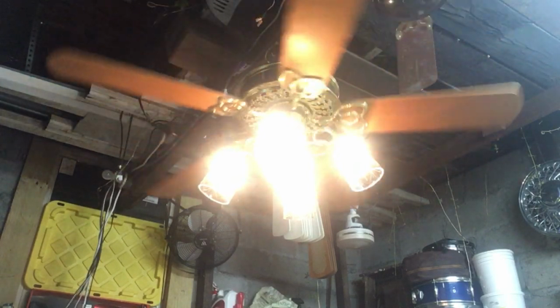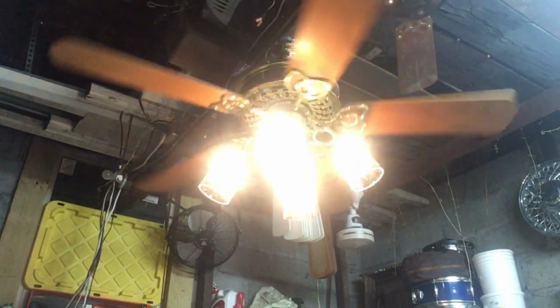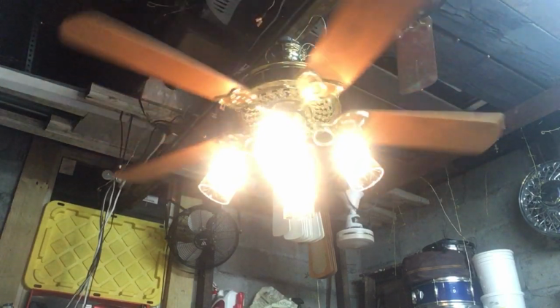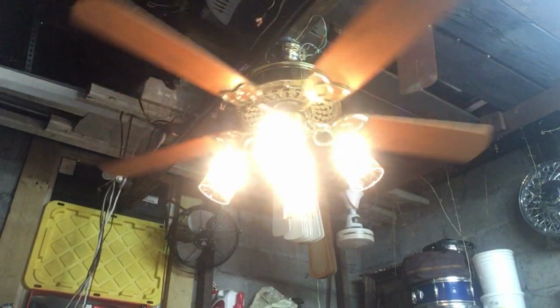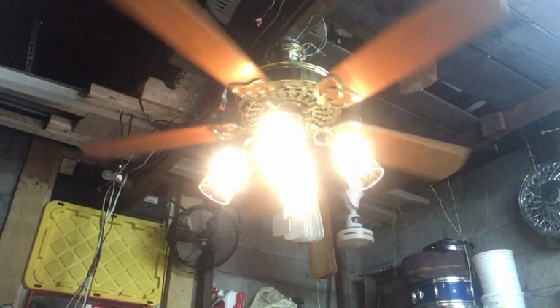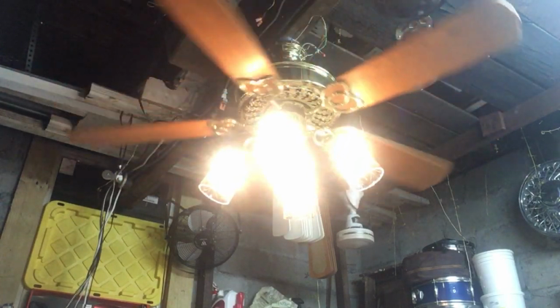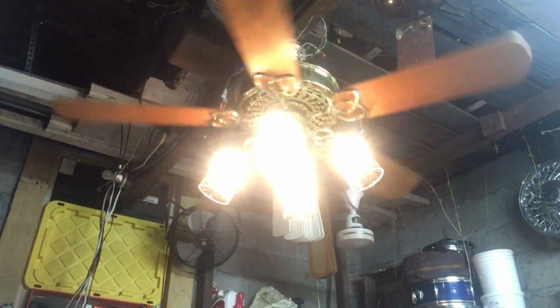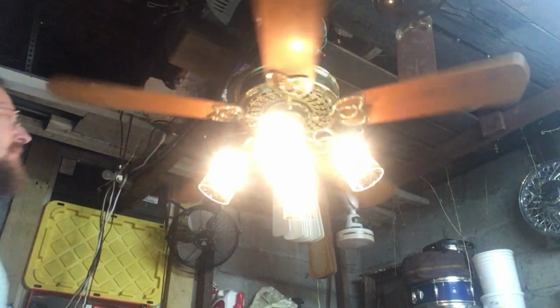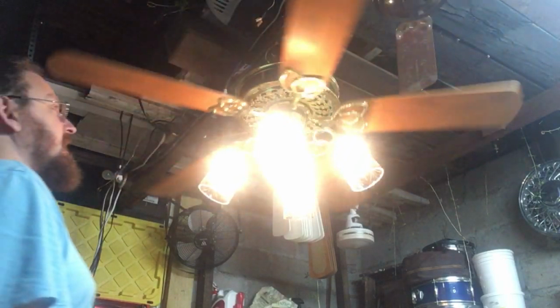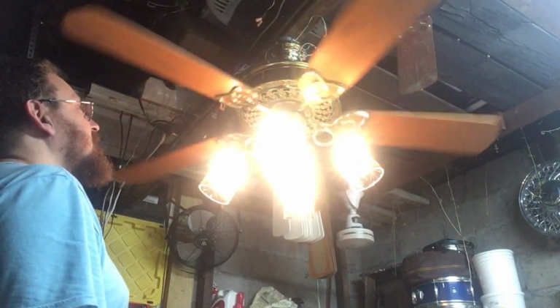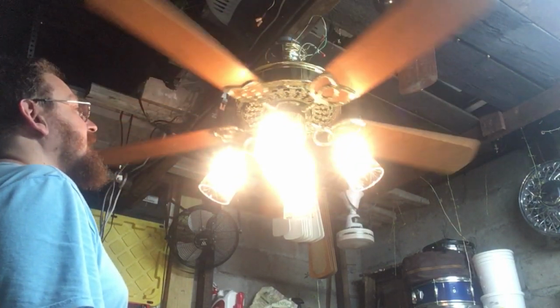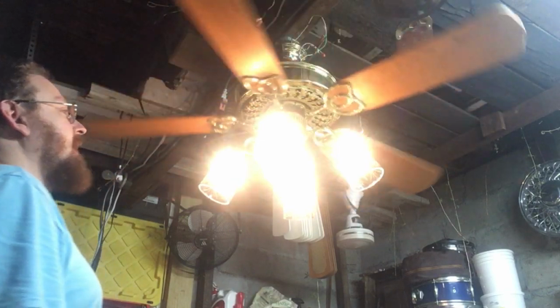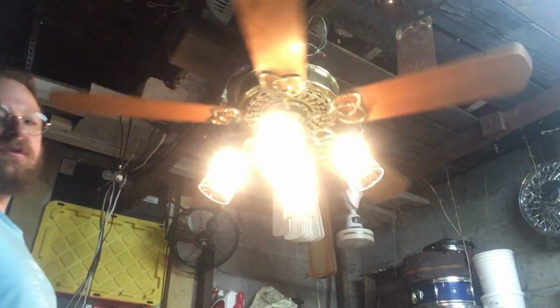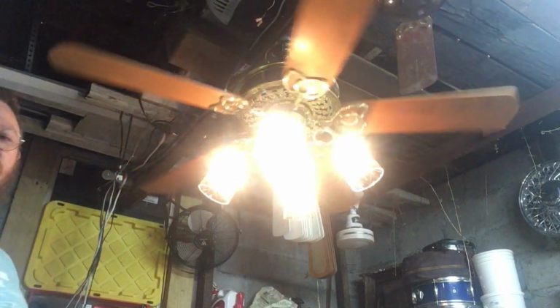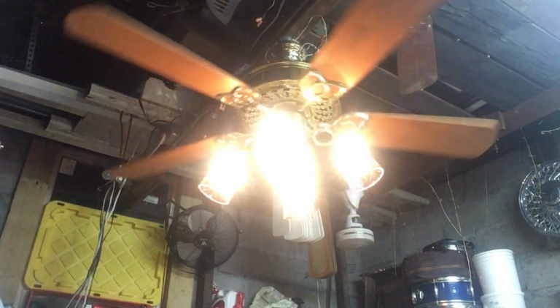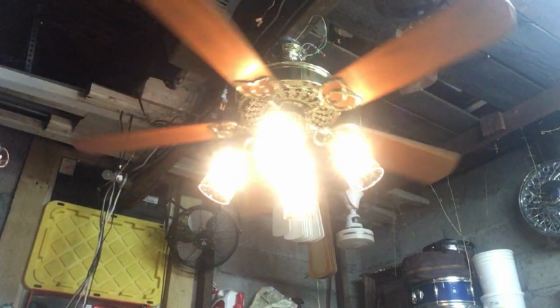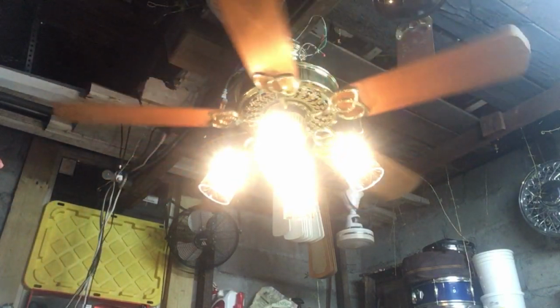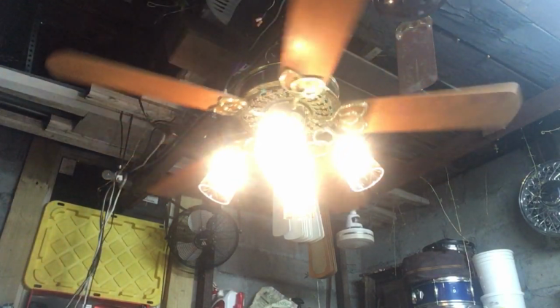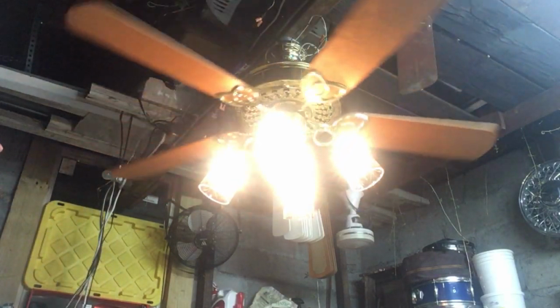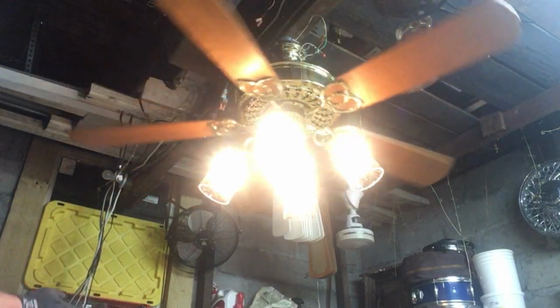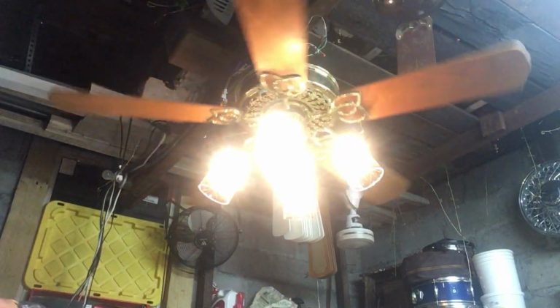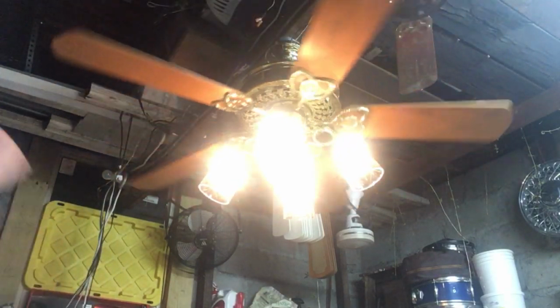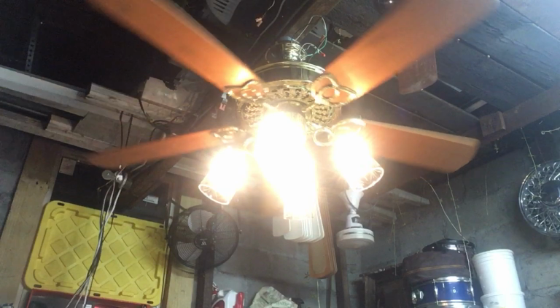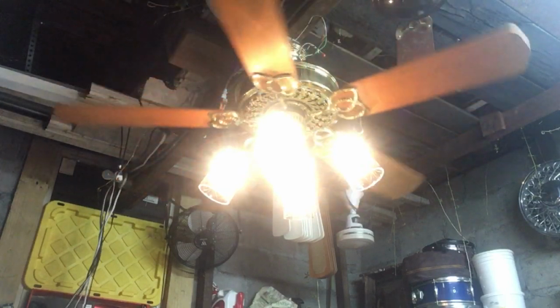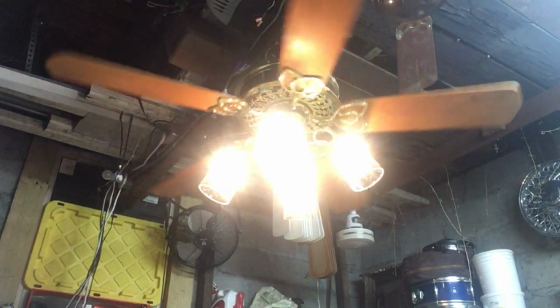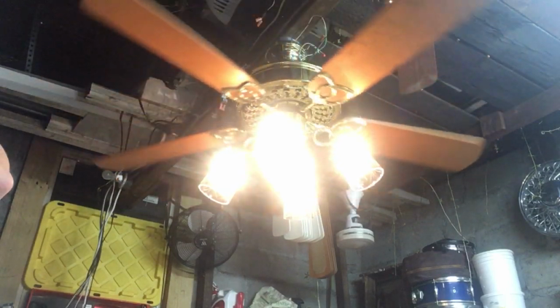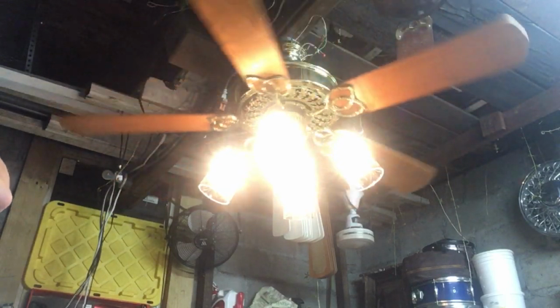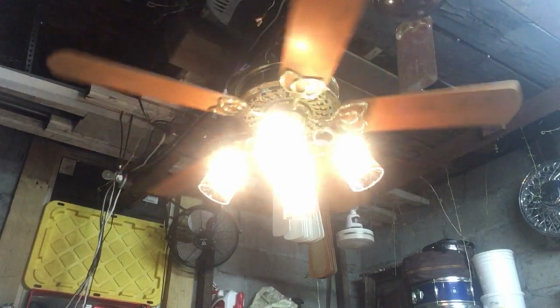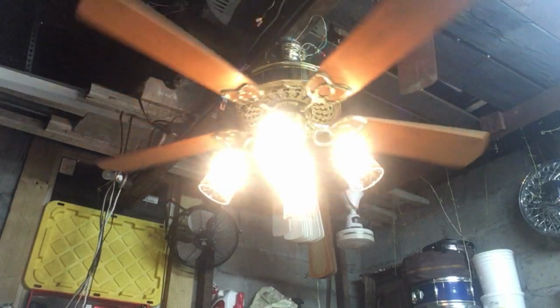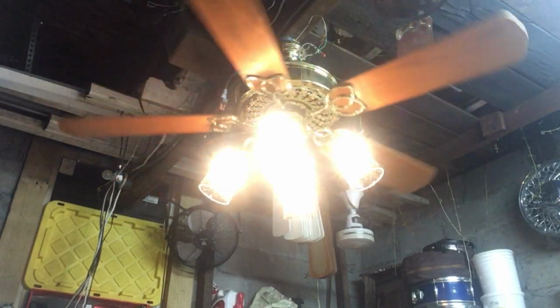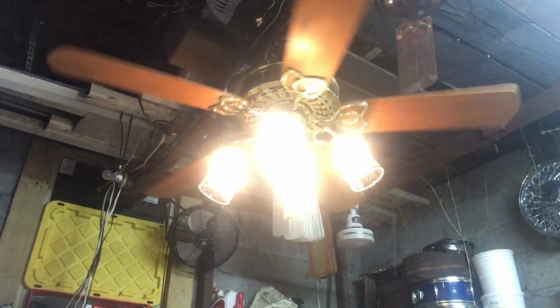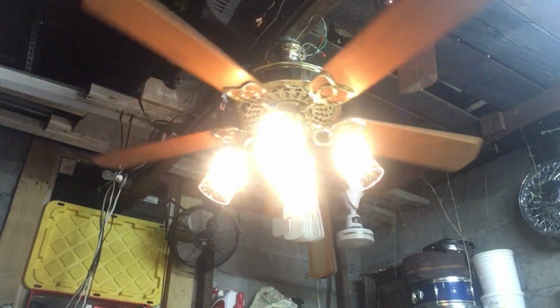I'm debating doing a video with four blades. I actually prefer the look of the four-blade Victorian — looks a little more vintage — but I don't know. Not decided yet.